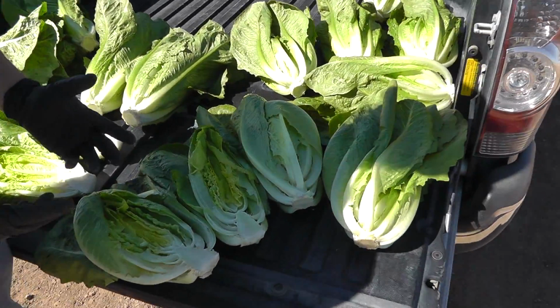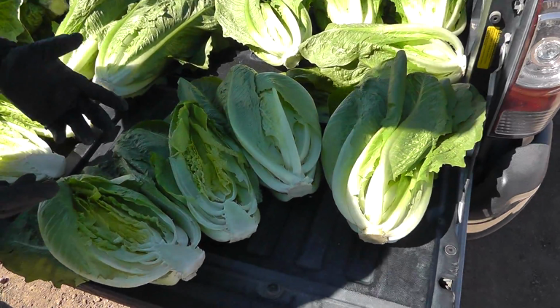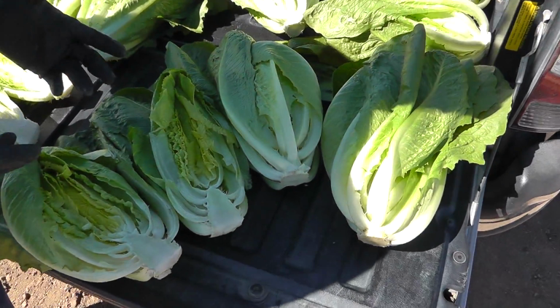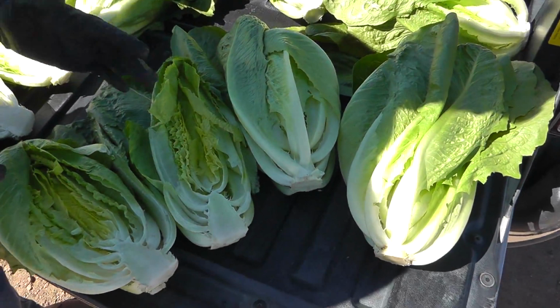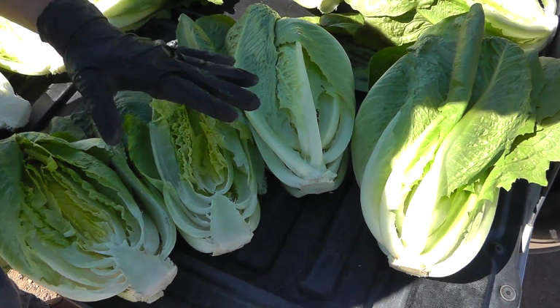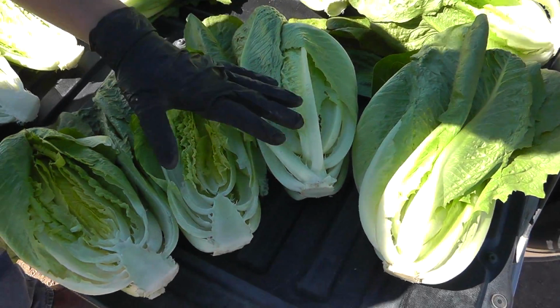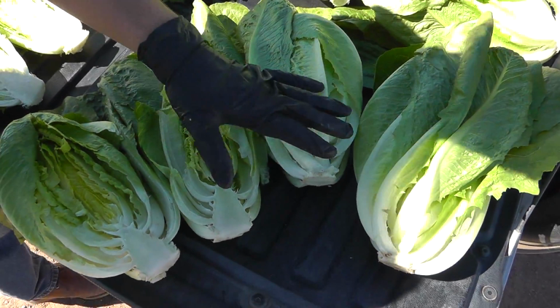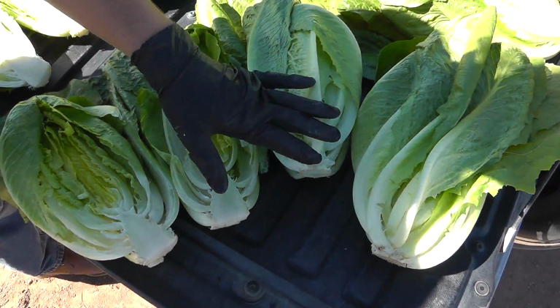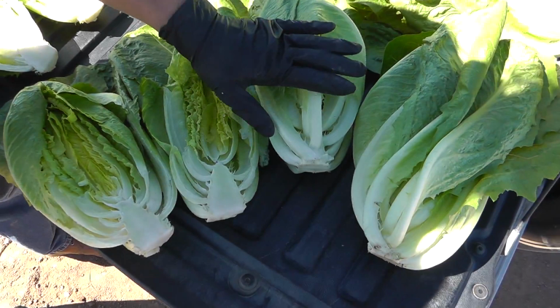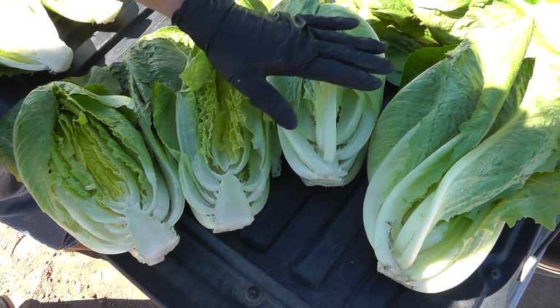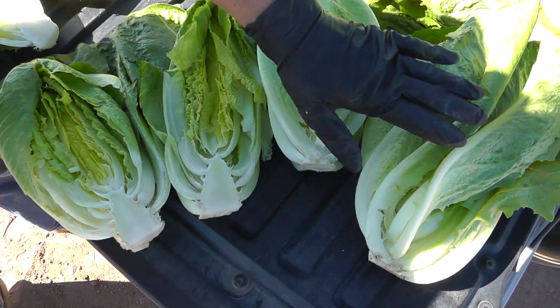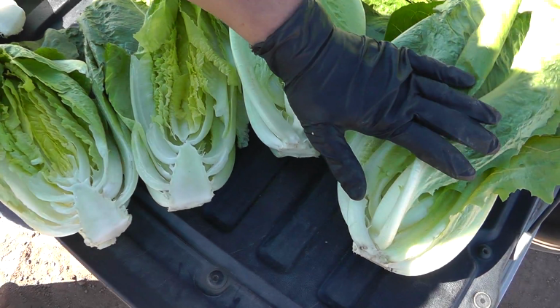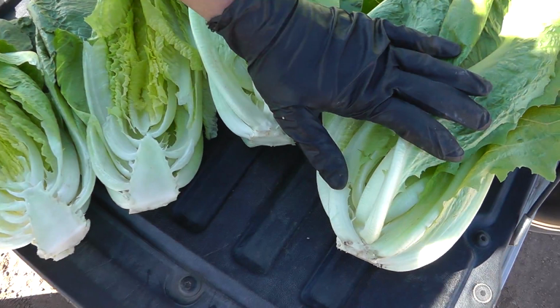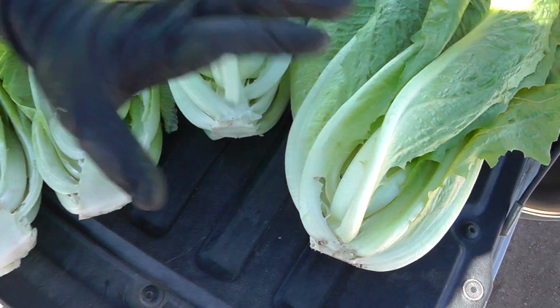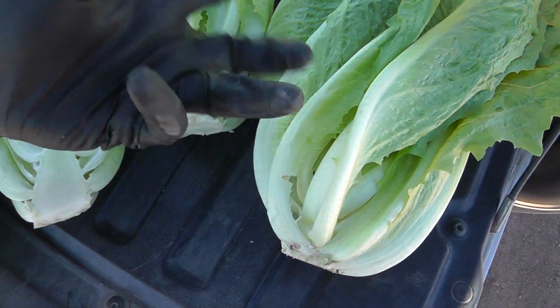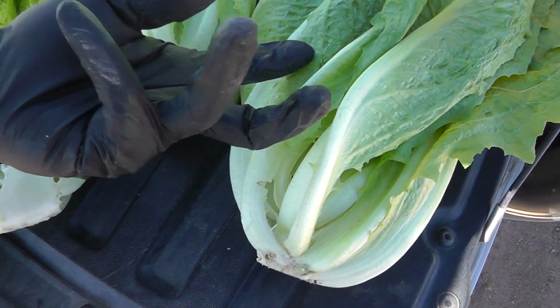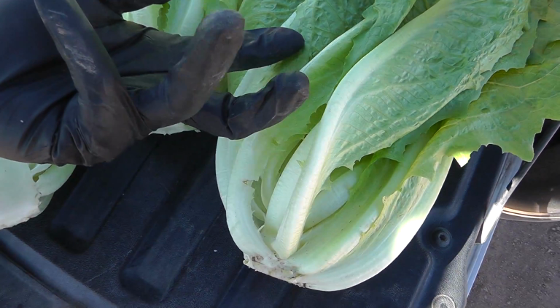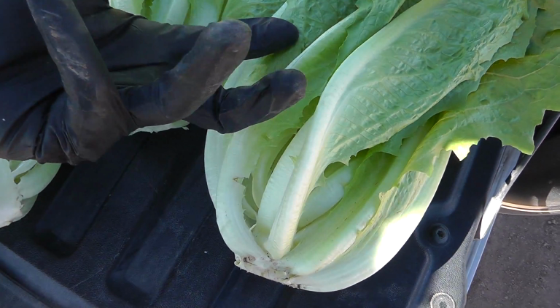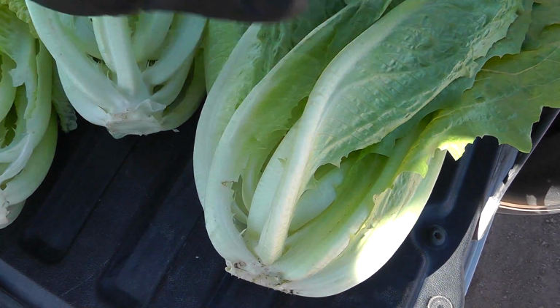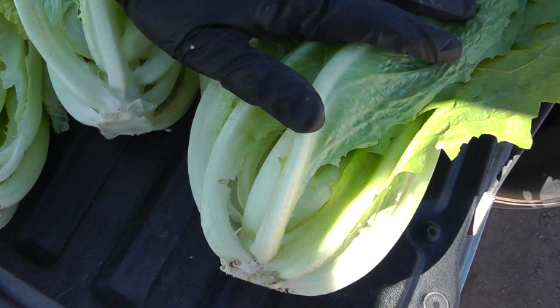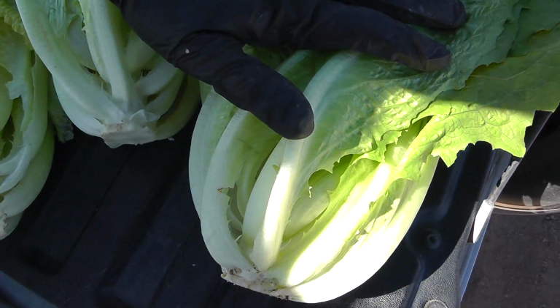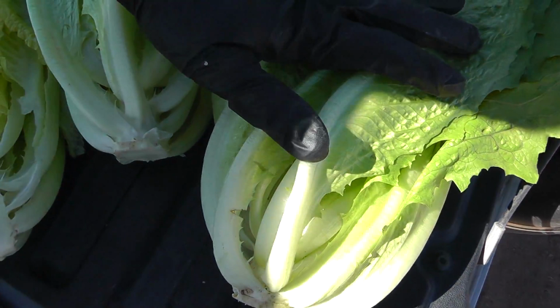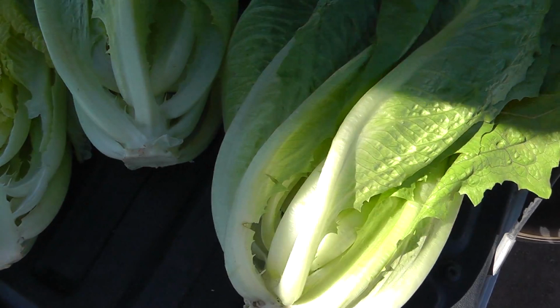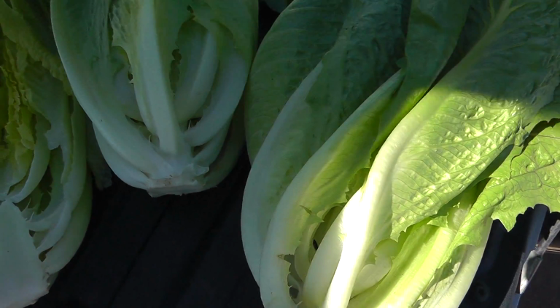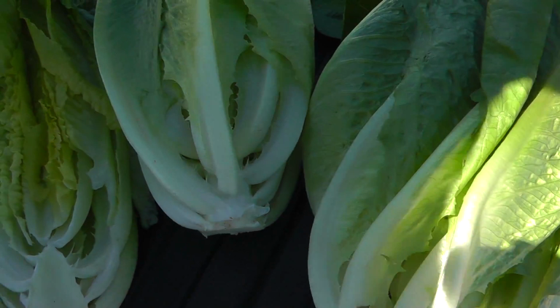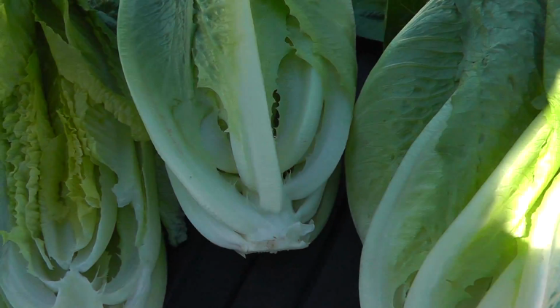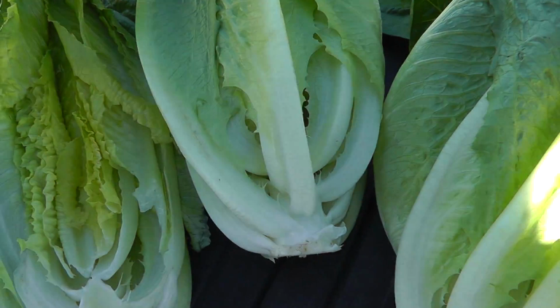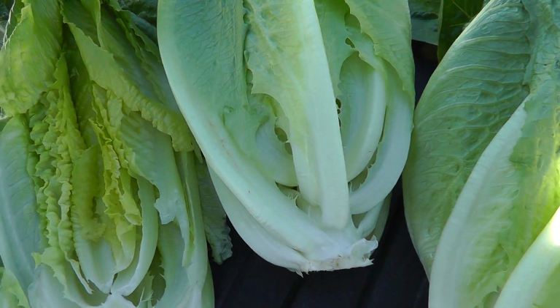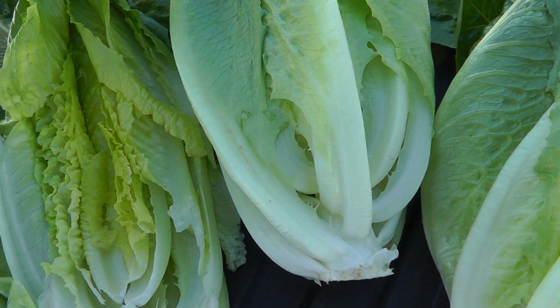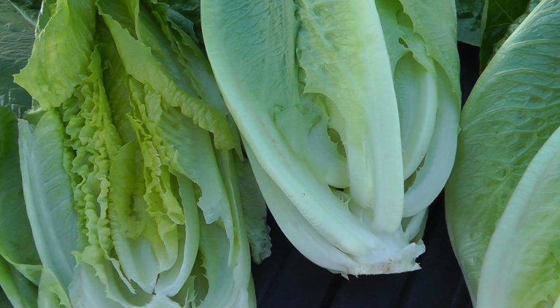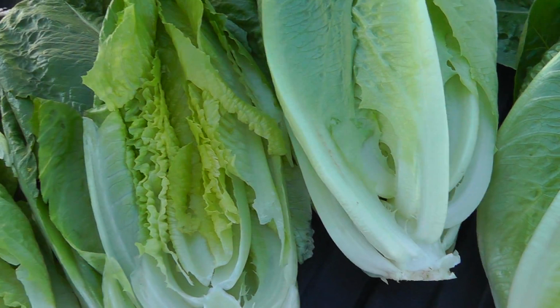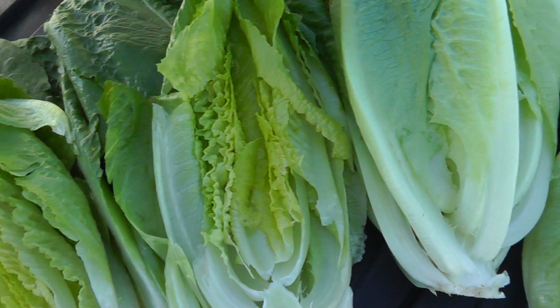Lately we've seen a lot of romaine that's very ribby, like what you see here — ribby and twisted. This particular variety likes much more mild climate and it's been anything but.